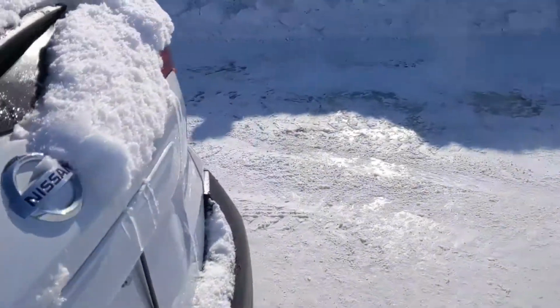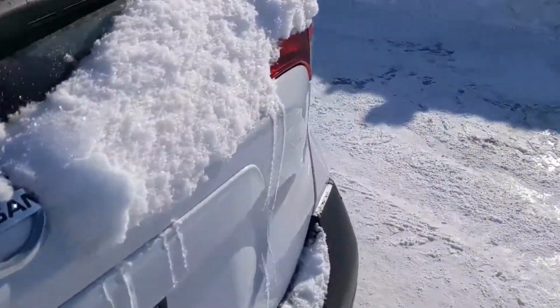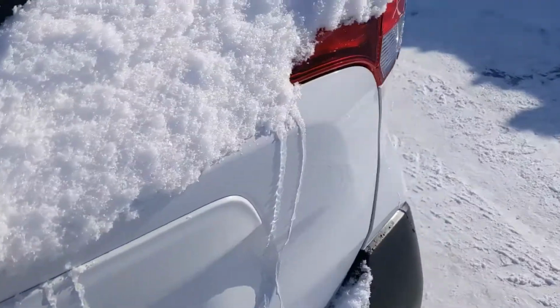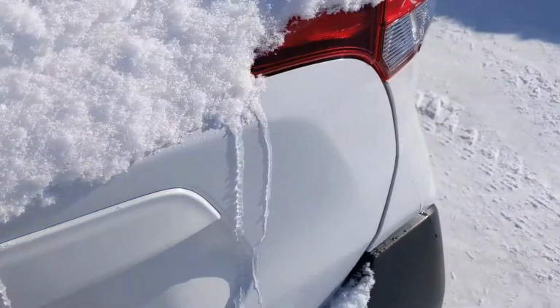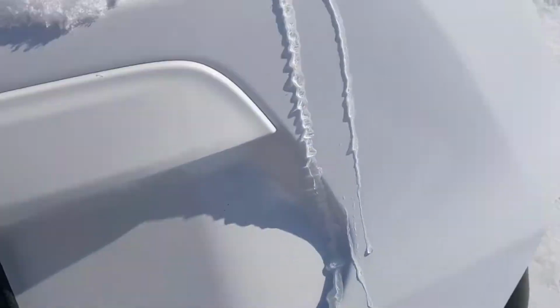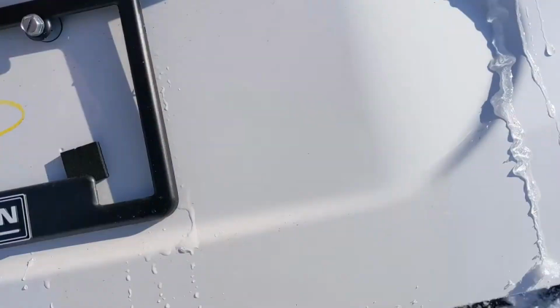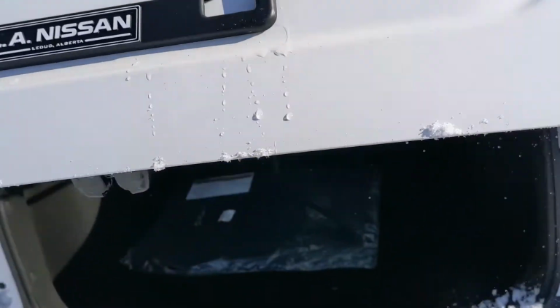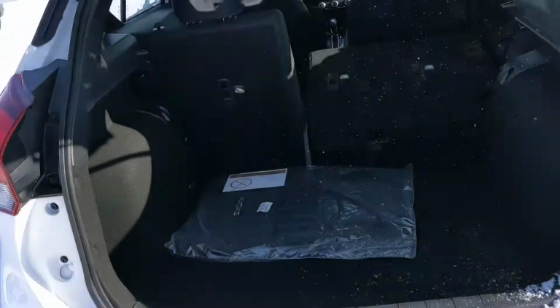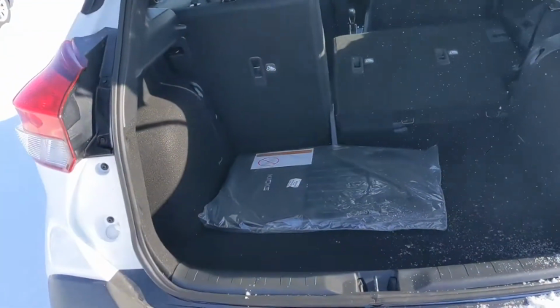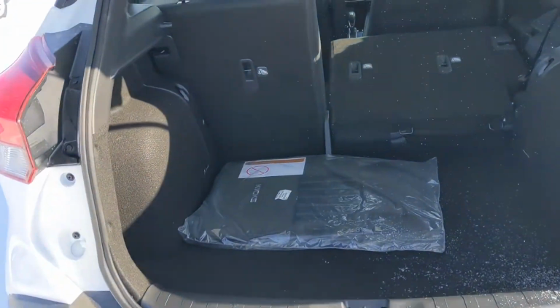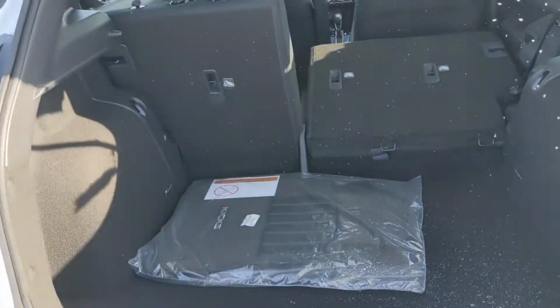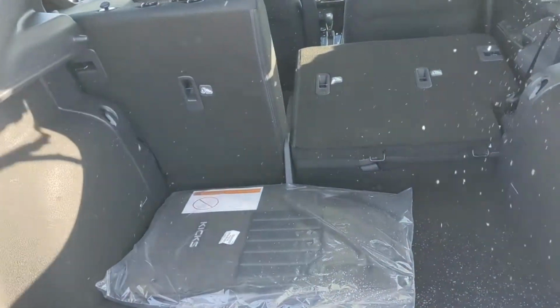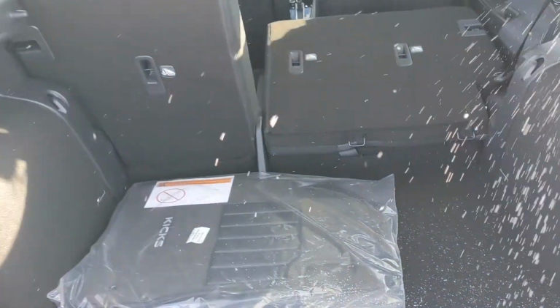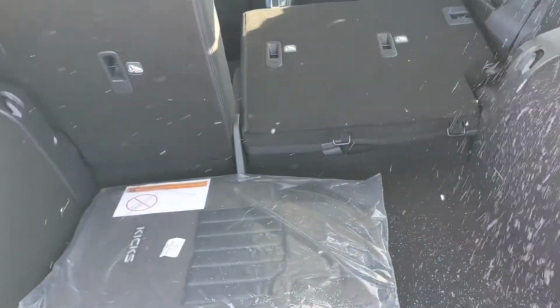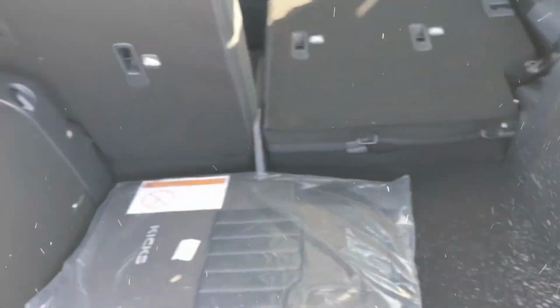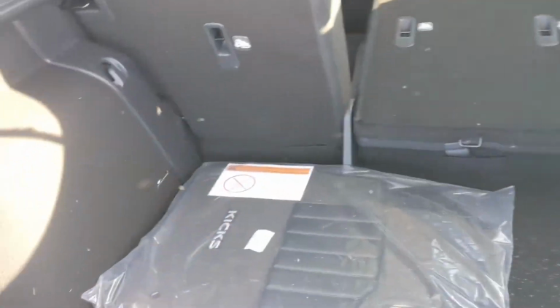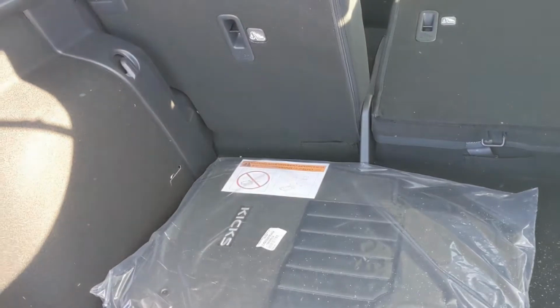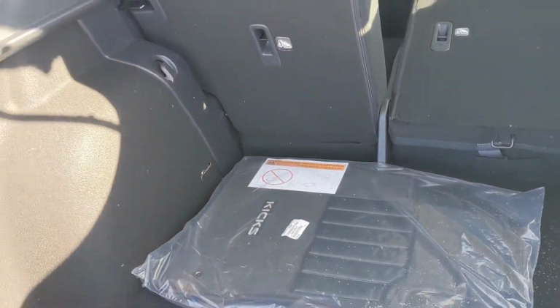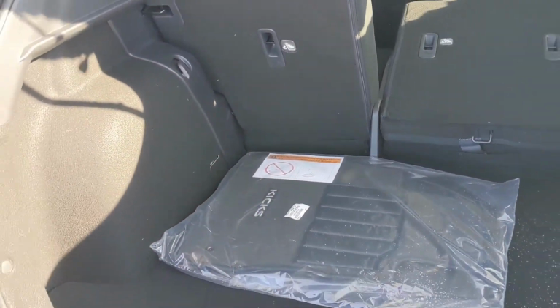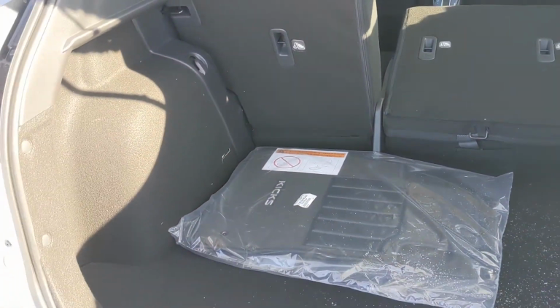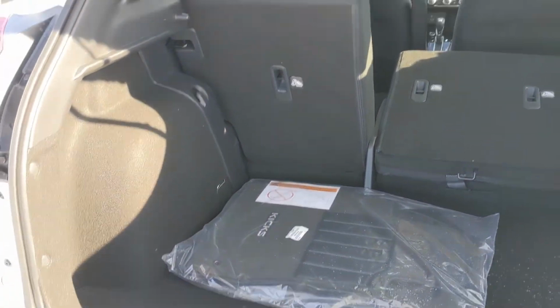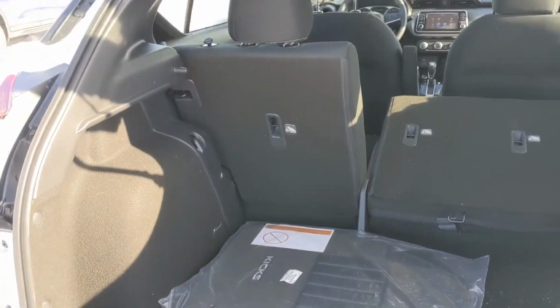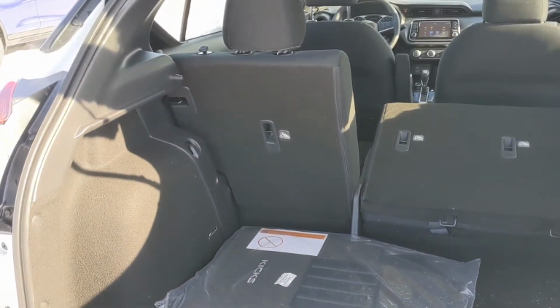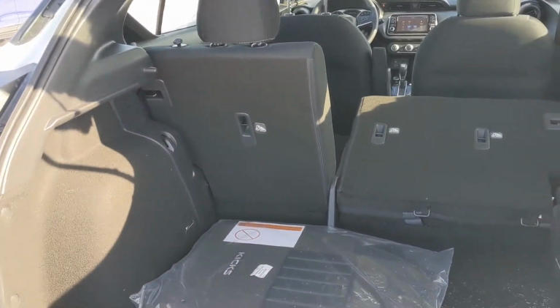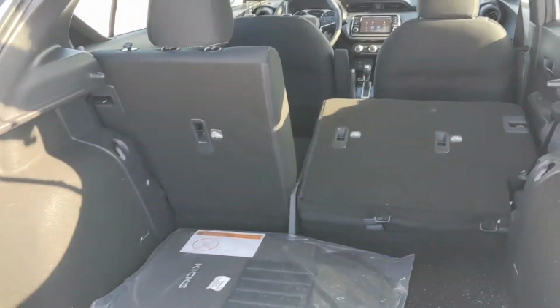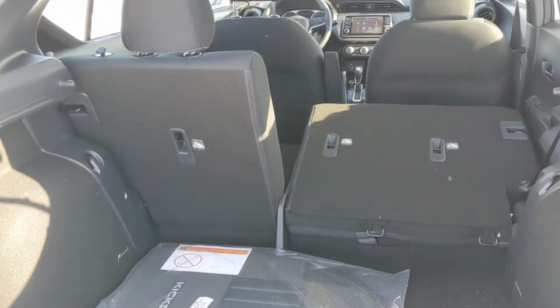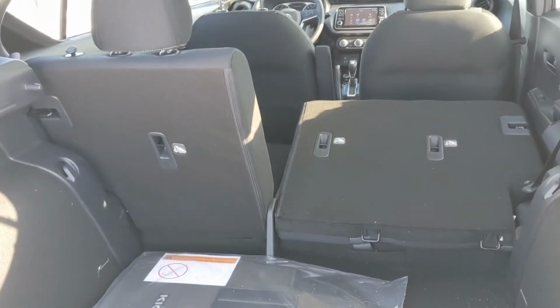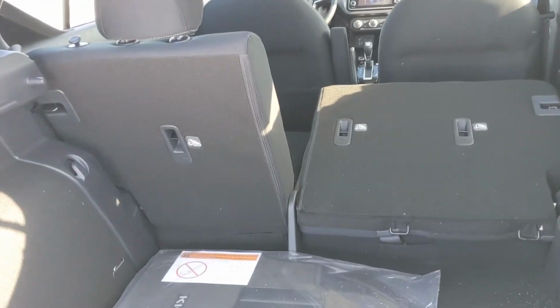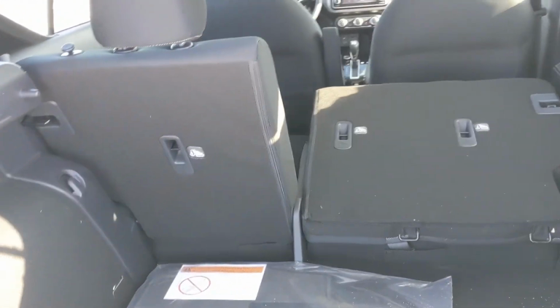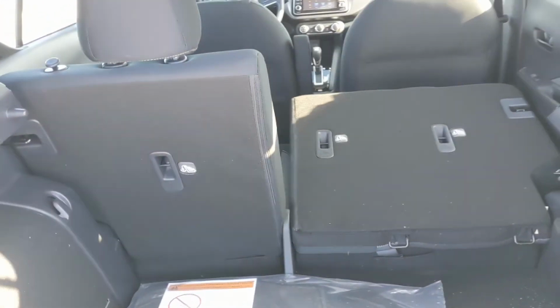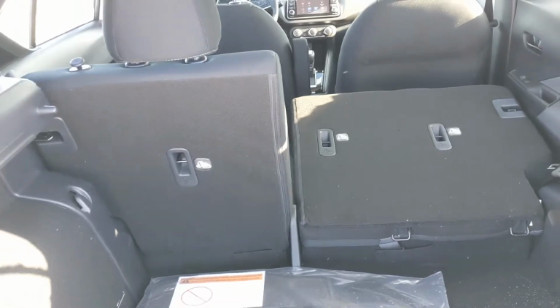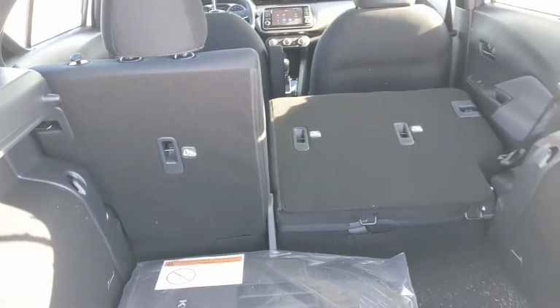And finally into the back — open up the hatch. As you can see, for a small vehicle it does have actually the most cargo space in its class. And with the seats folded down, it just adds even more space.